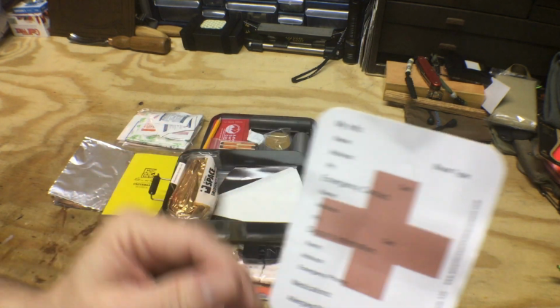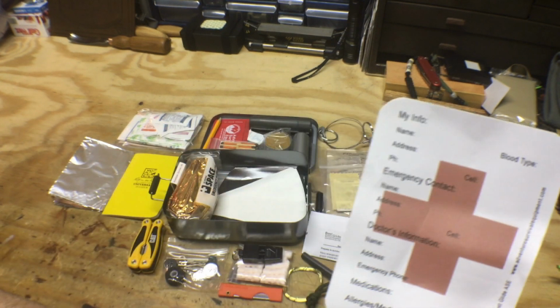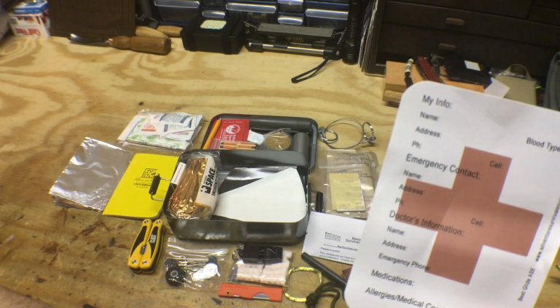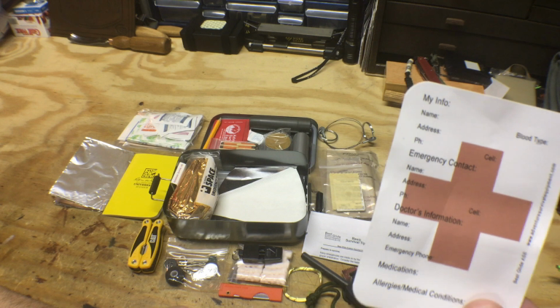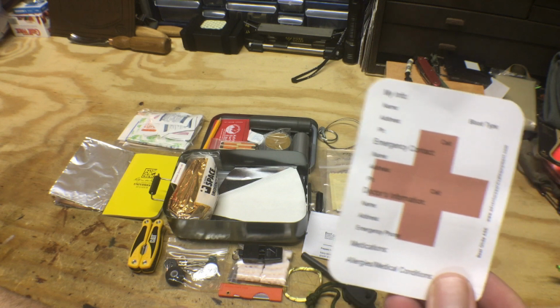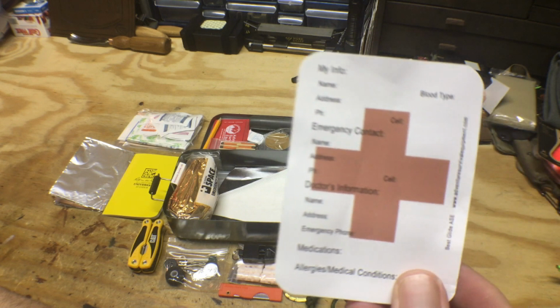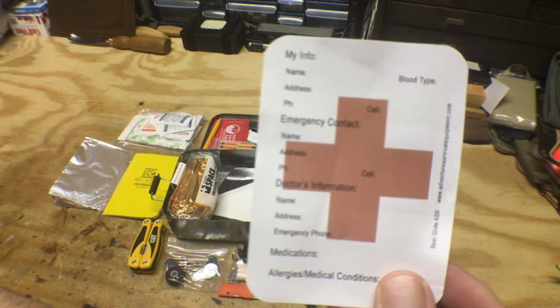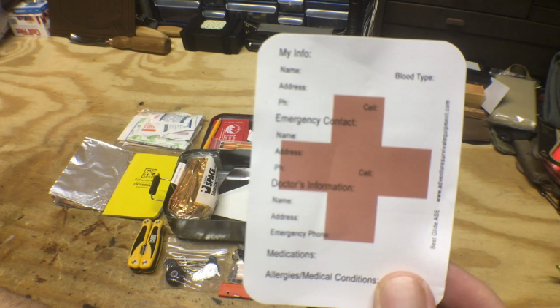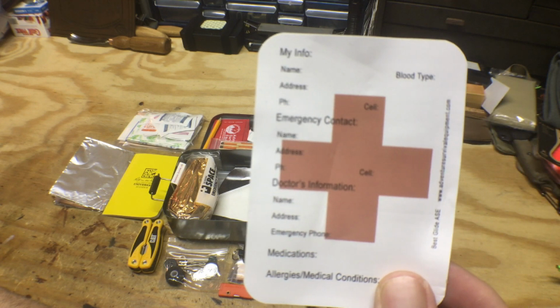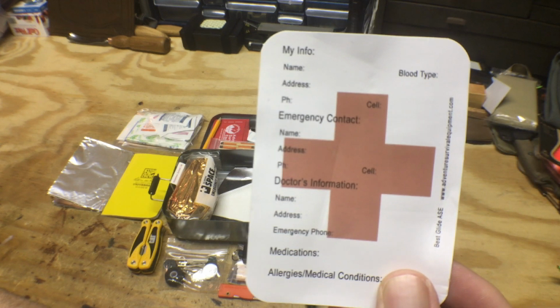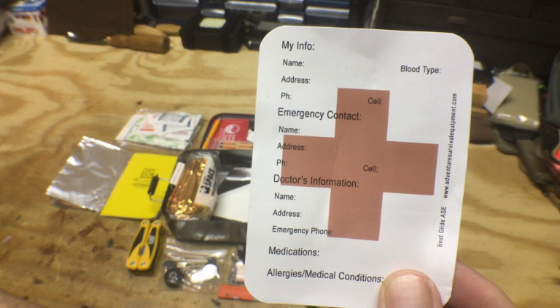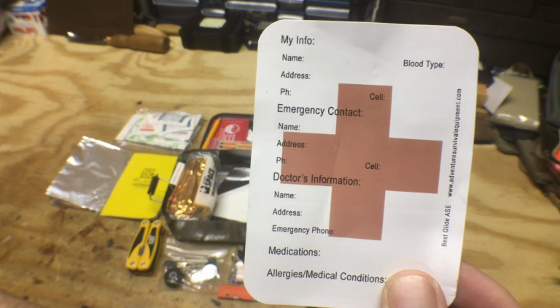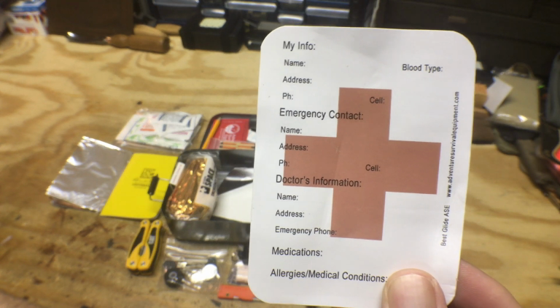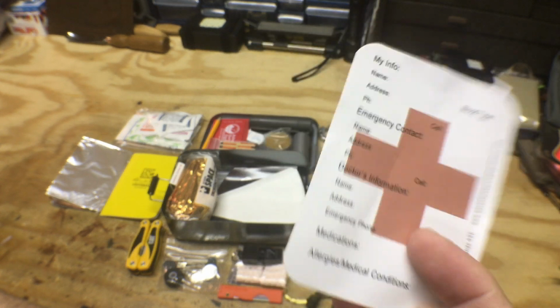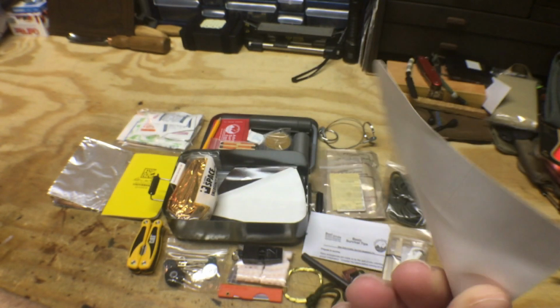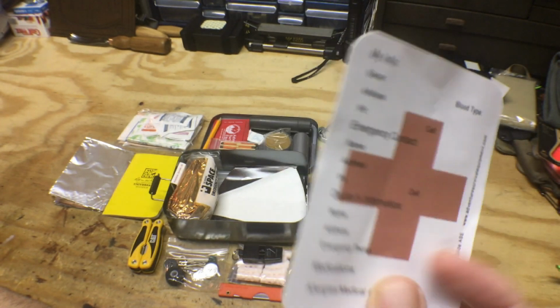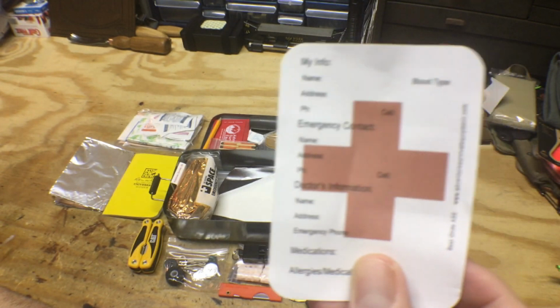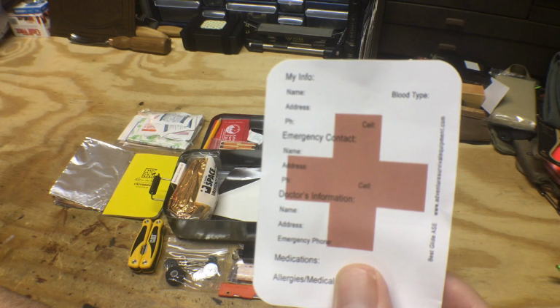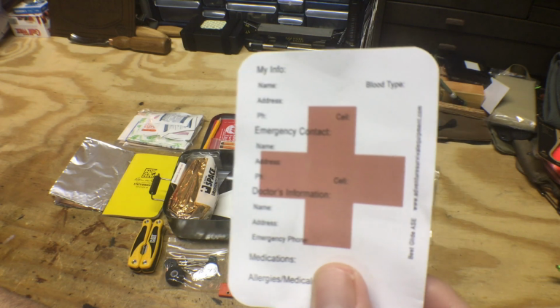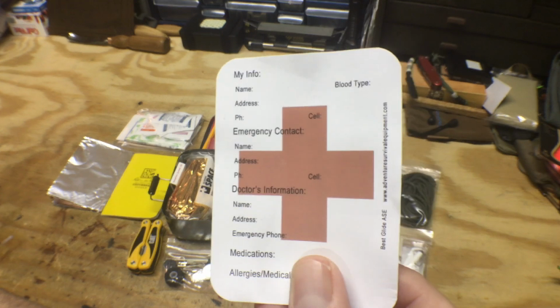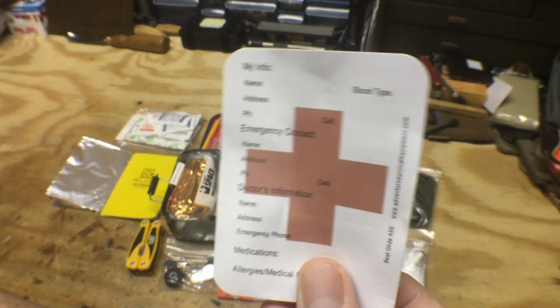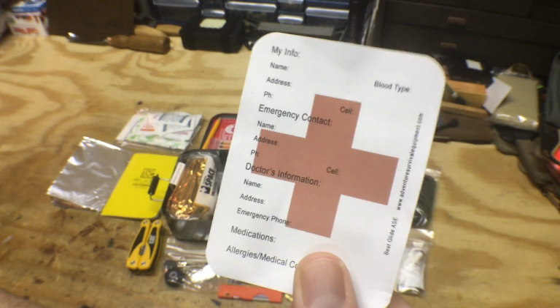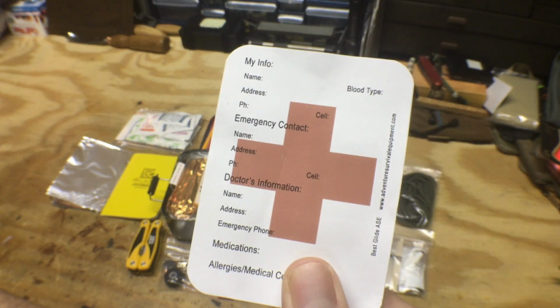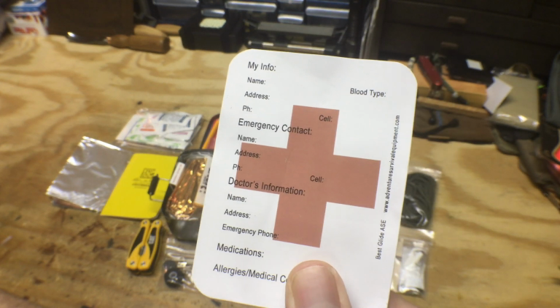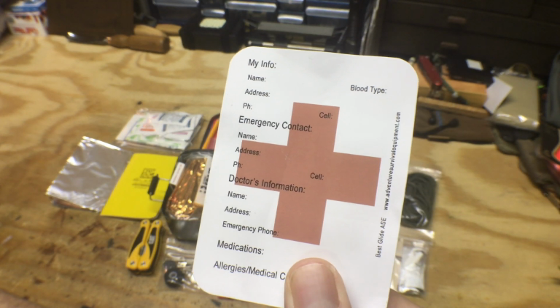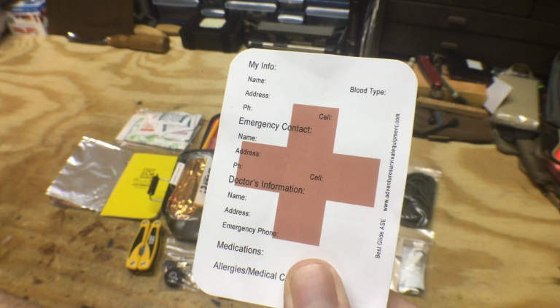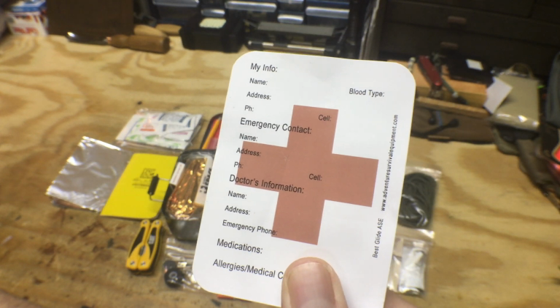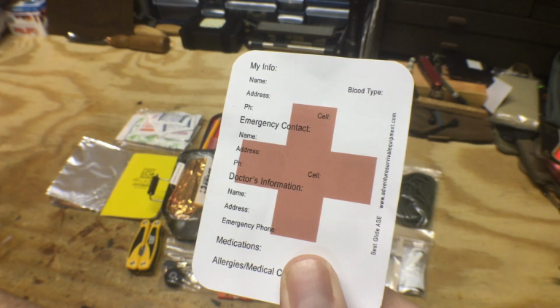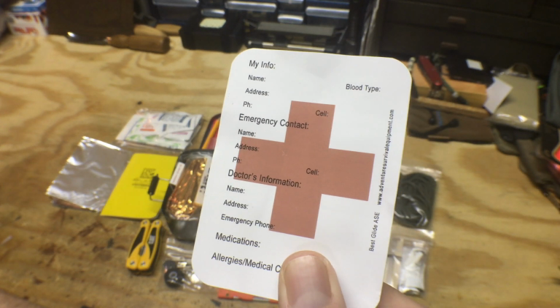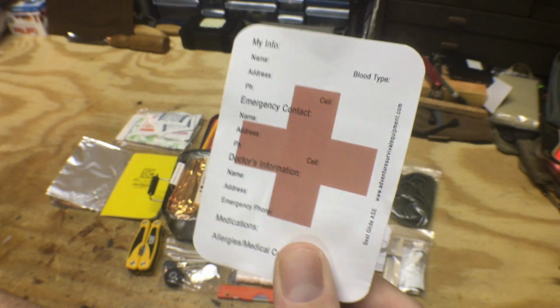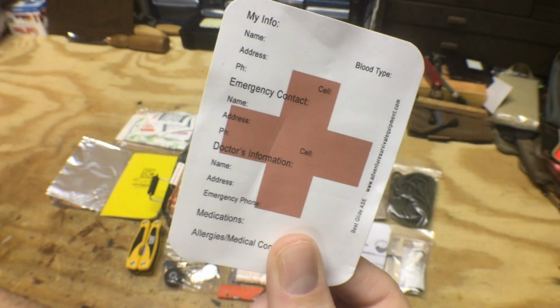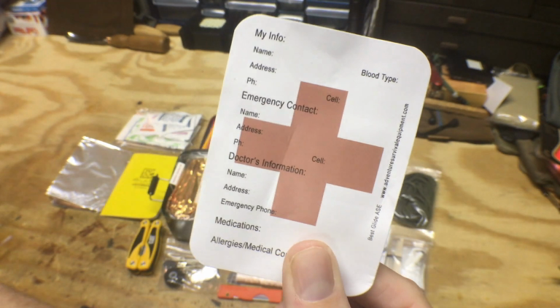Here's a personal info card — you can fill out your blood type, name, address, and emergency contacts. That way if you're unconscious when someone comes upon you, you have some kind of medical information that they can at least start working with.